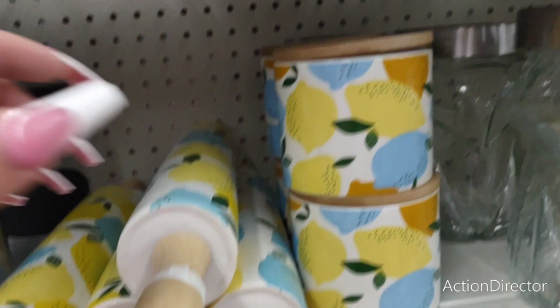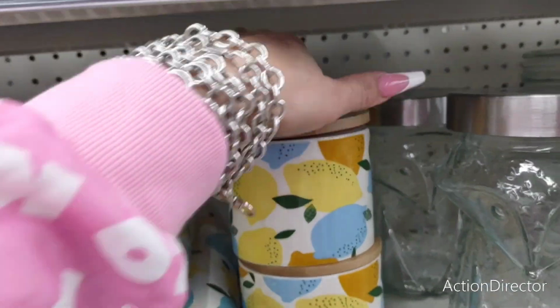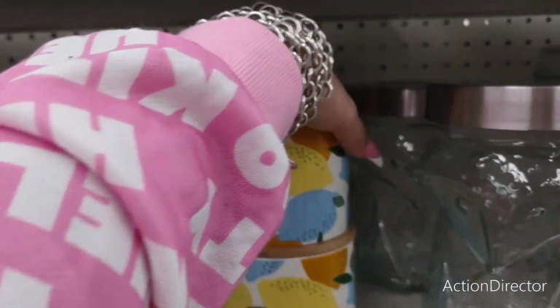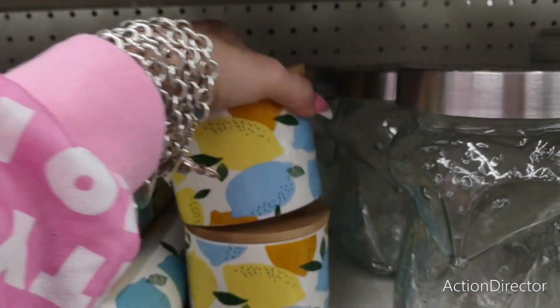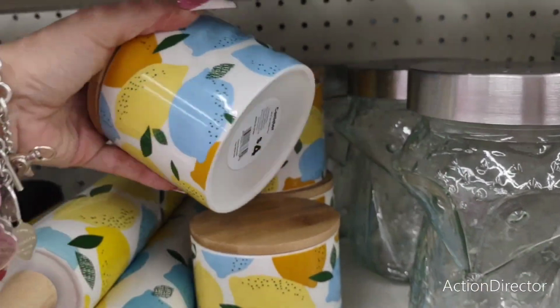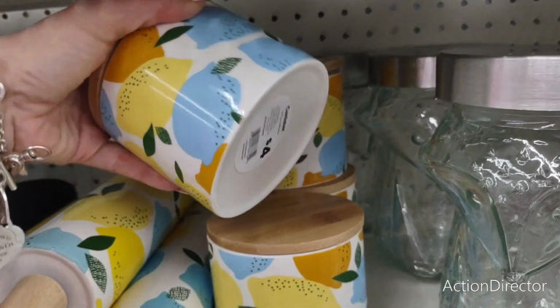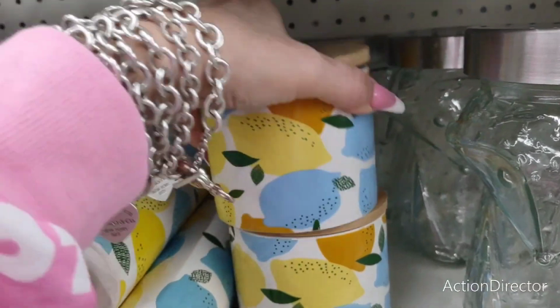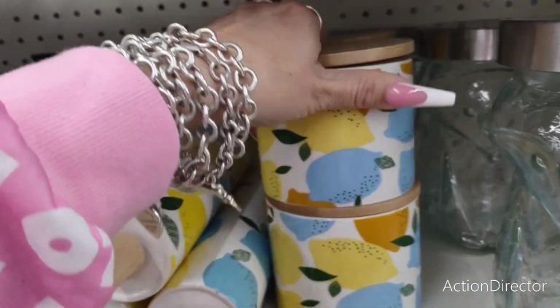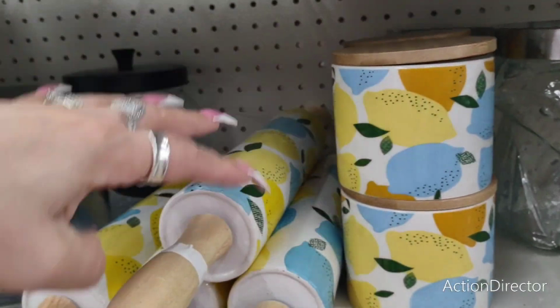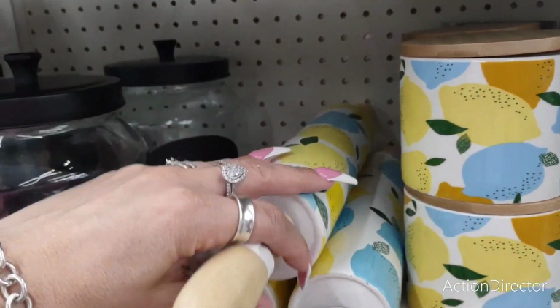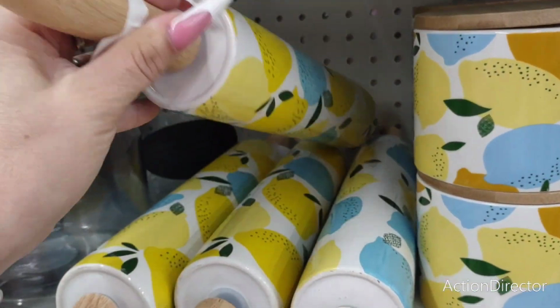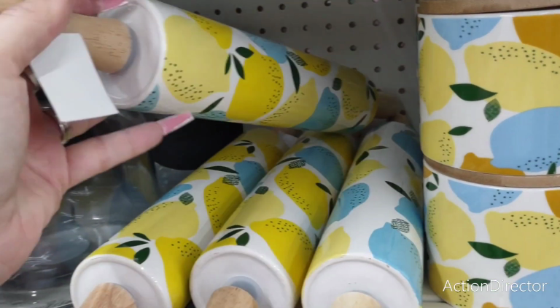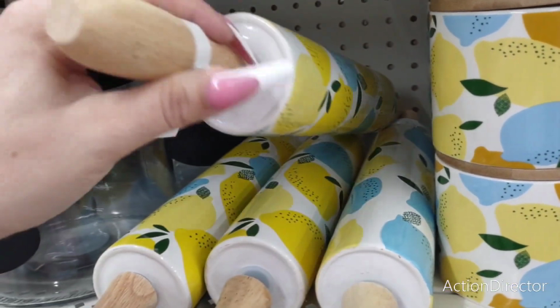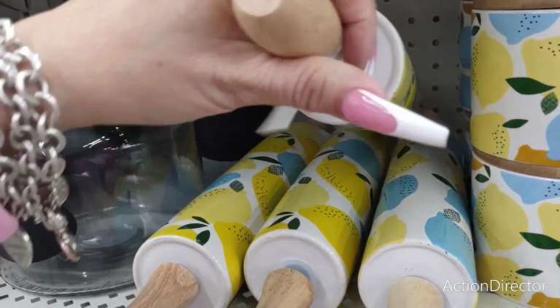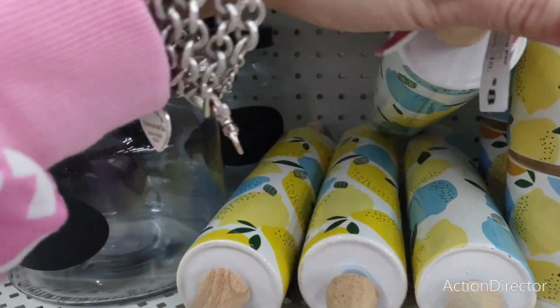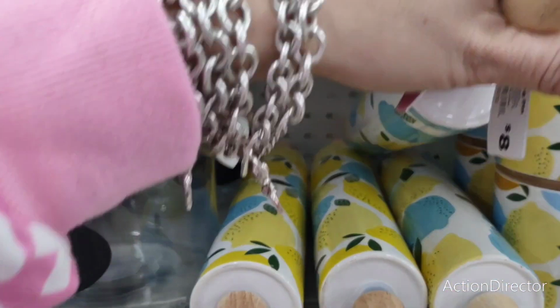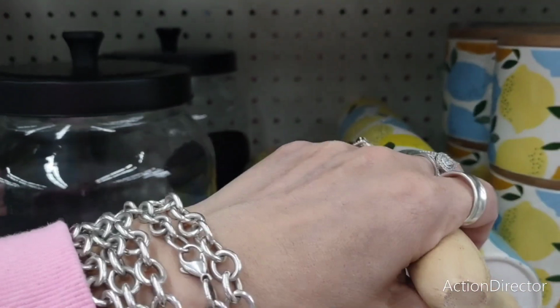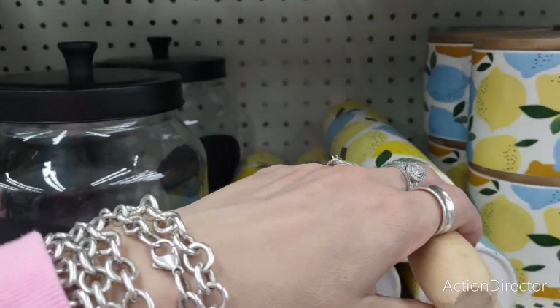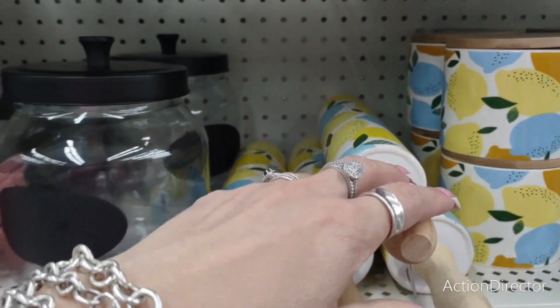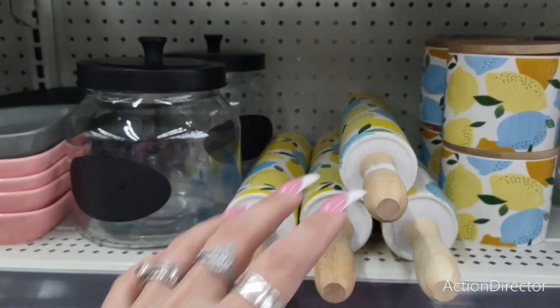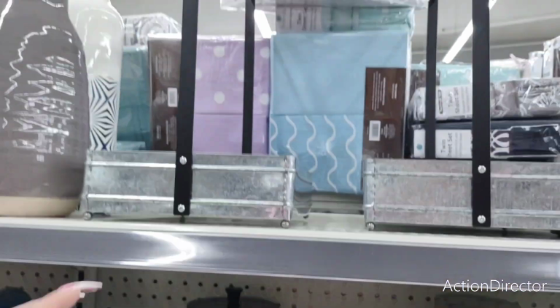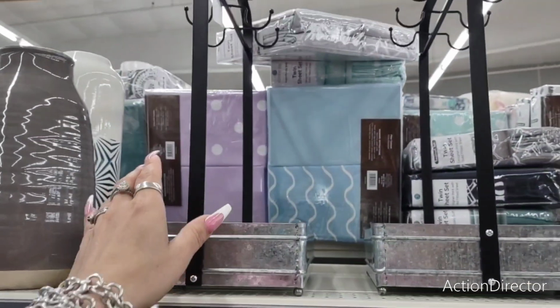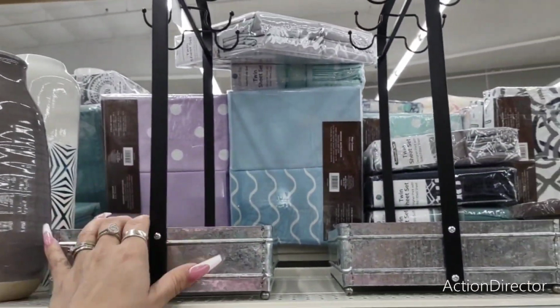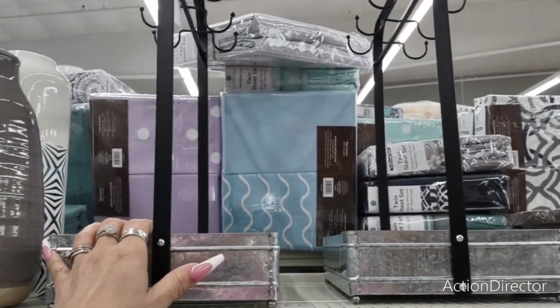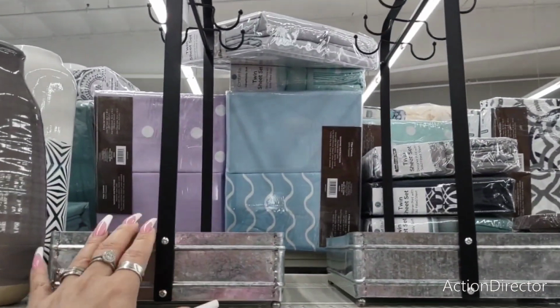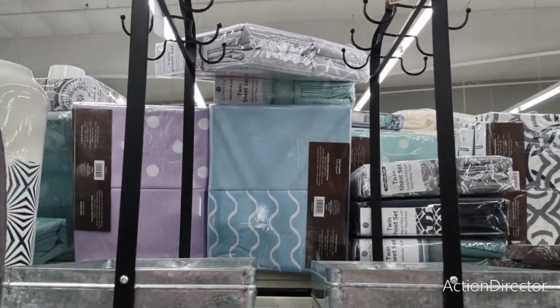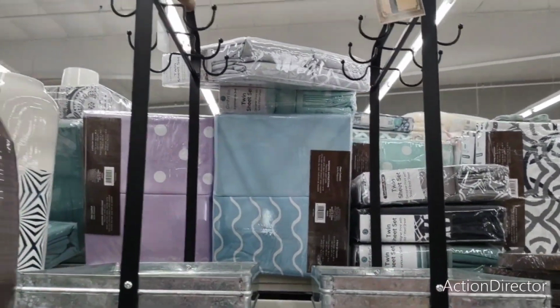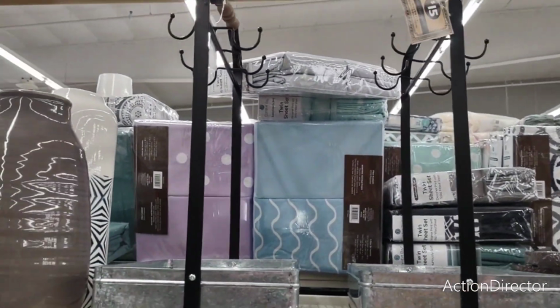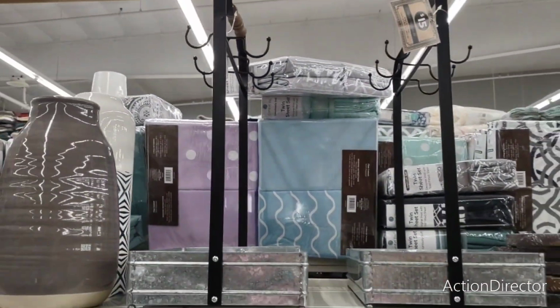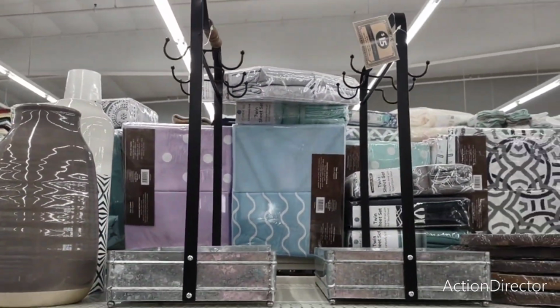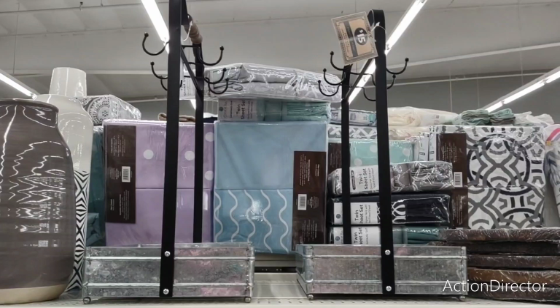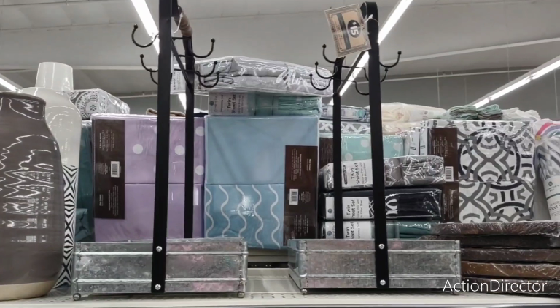I showed you guys these canisters before but I love them — $4. They also have the rolling pin, $8. And look at these mug holders — $15, and they're galvanized. Those are so nice.